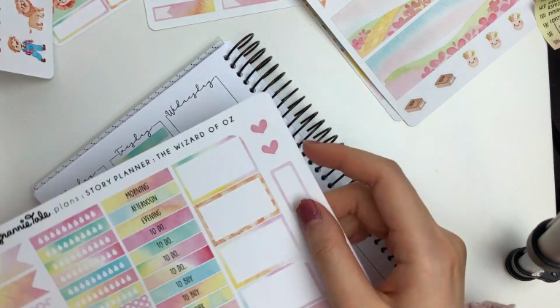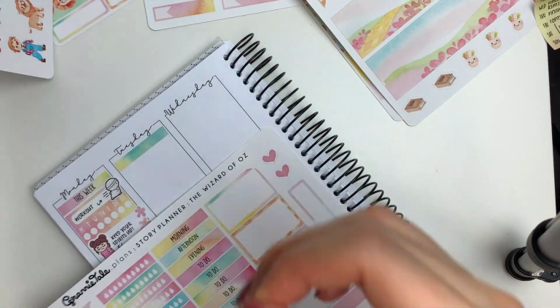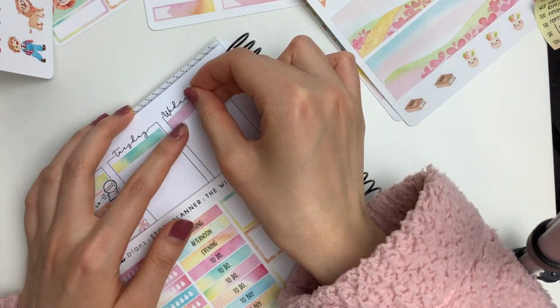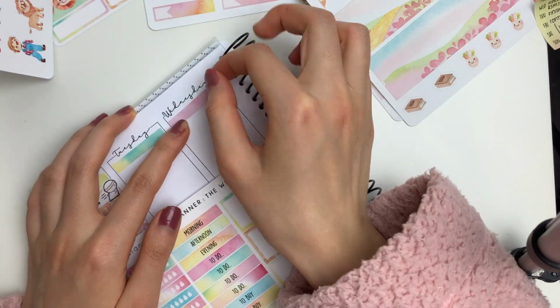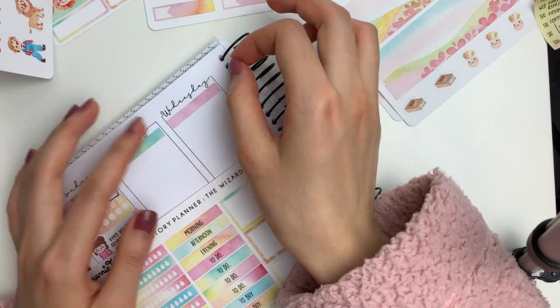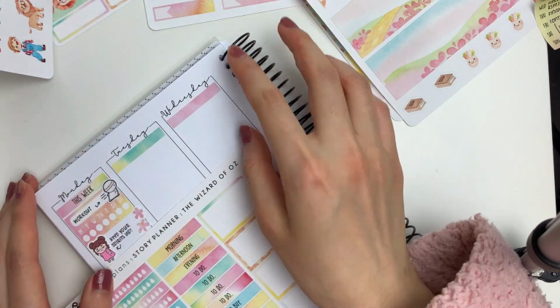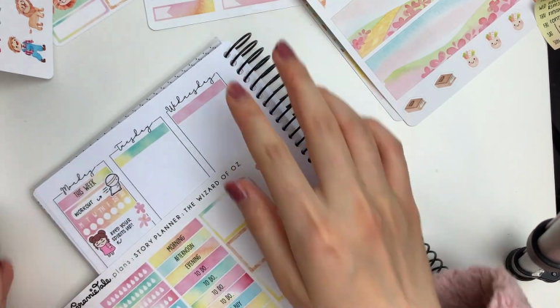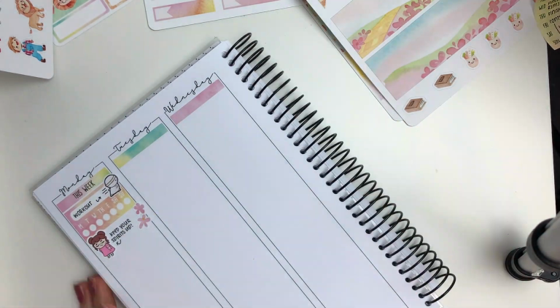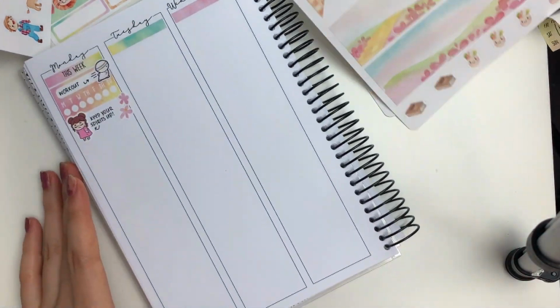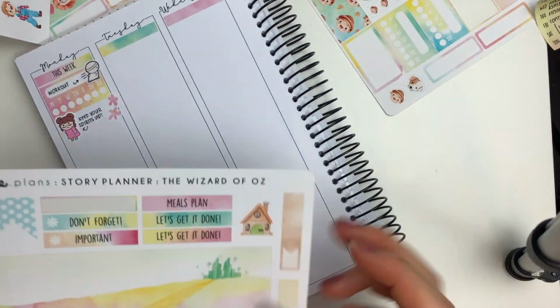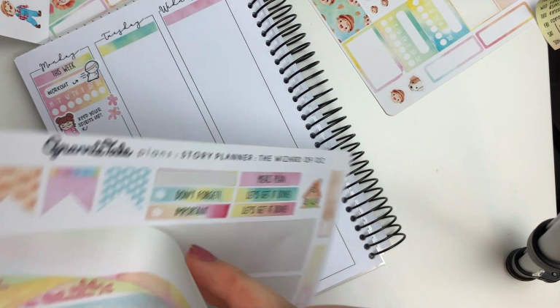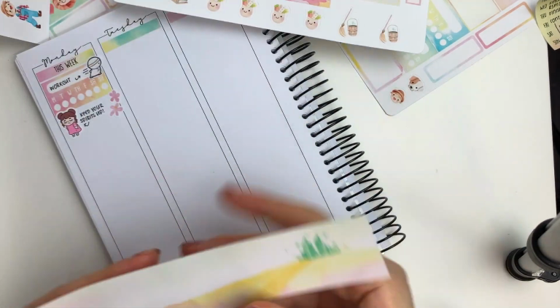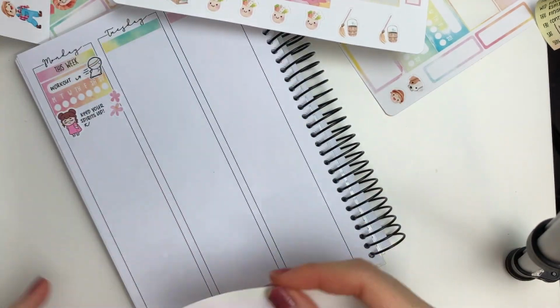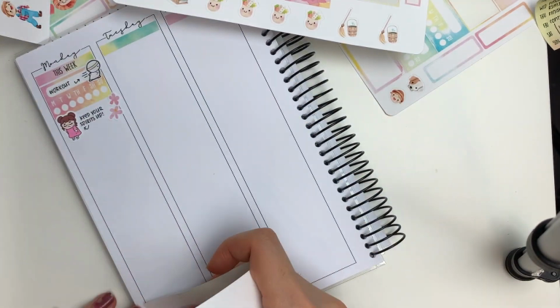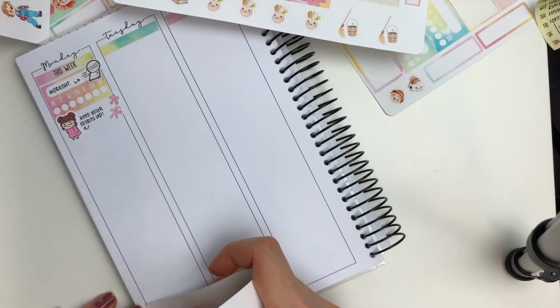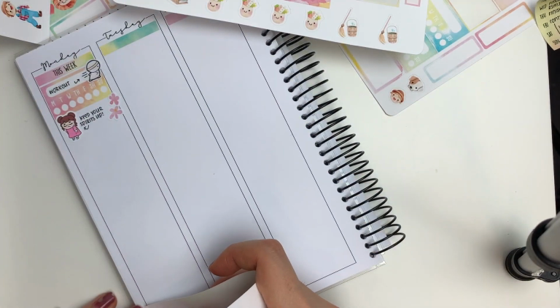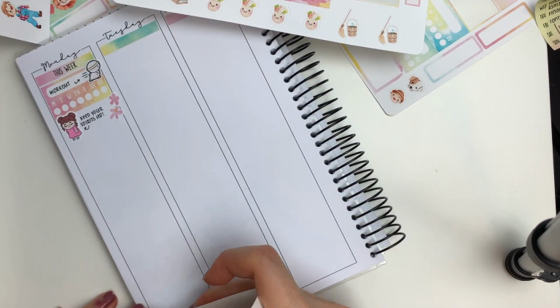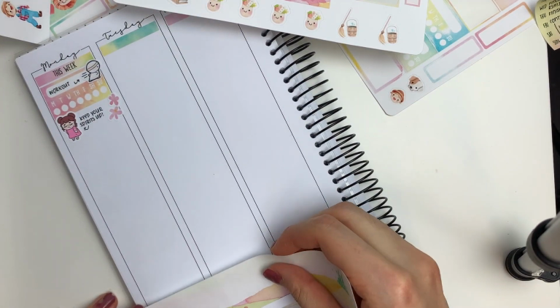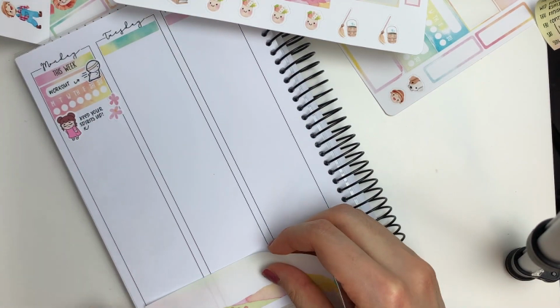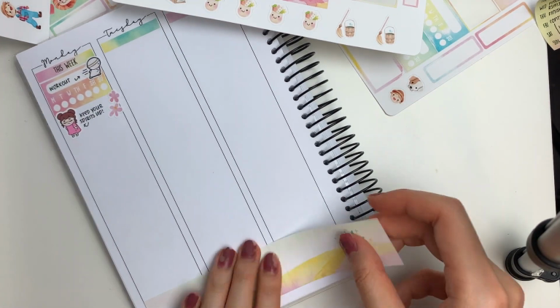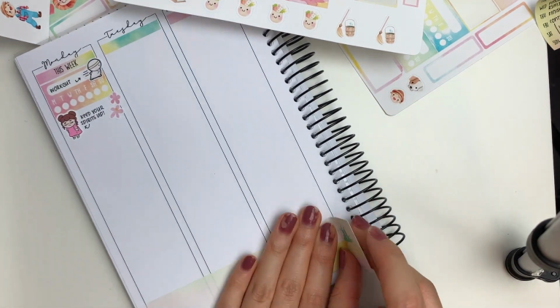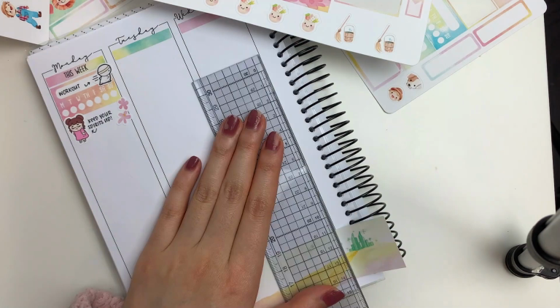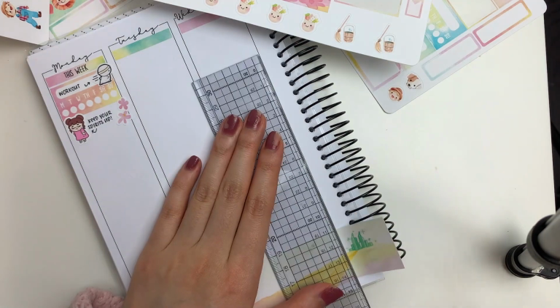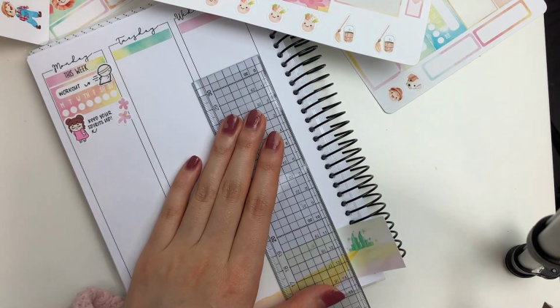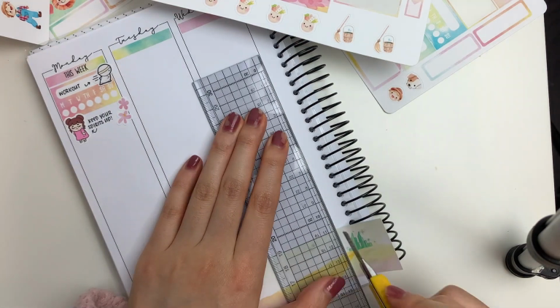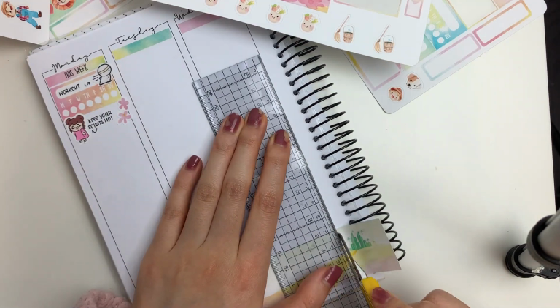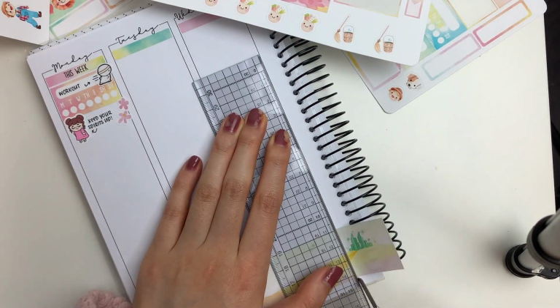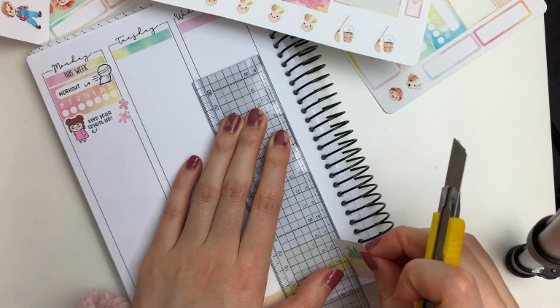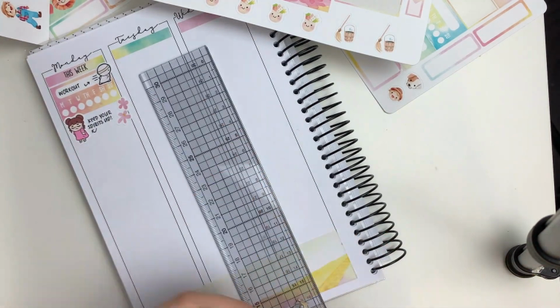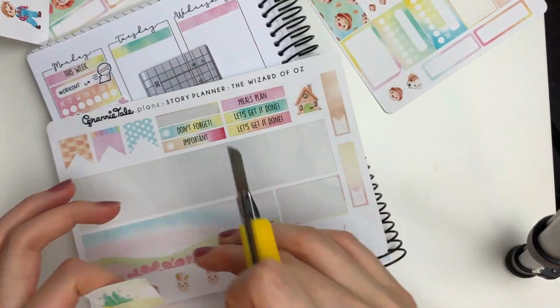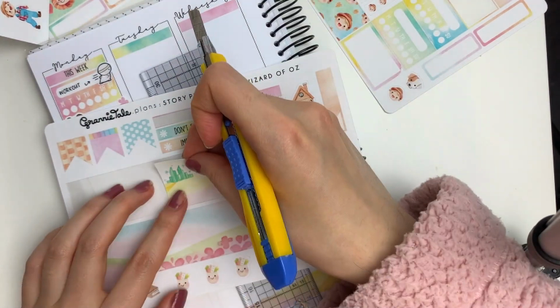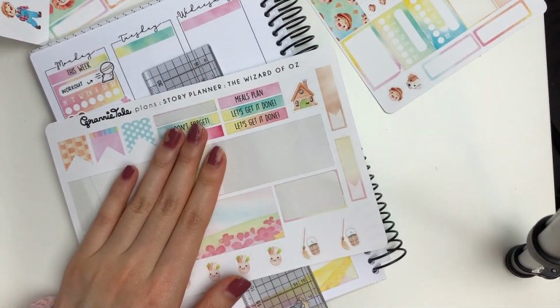For next week's video, I was thinking of doing another Hobonichi Cousin daily journaling video just to show you guys how I plan for busier weeks where I have multiple exams and also some shop stuff to do.